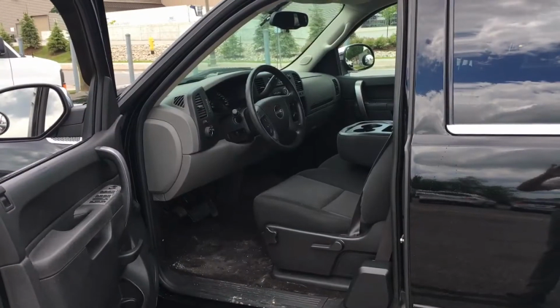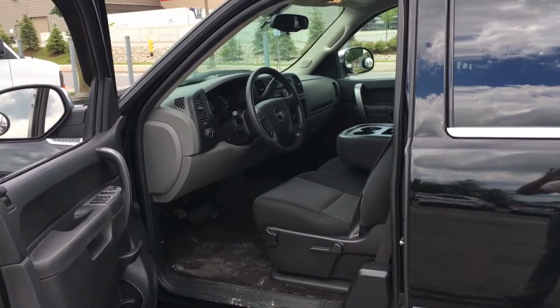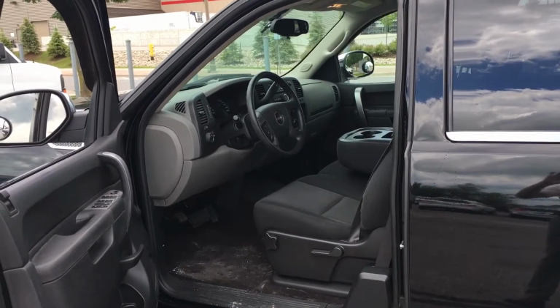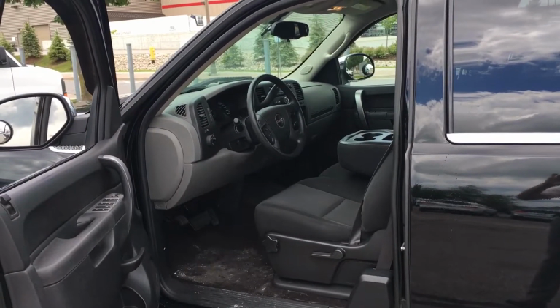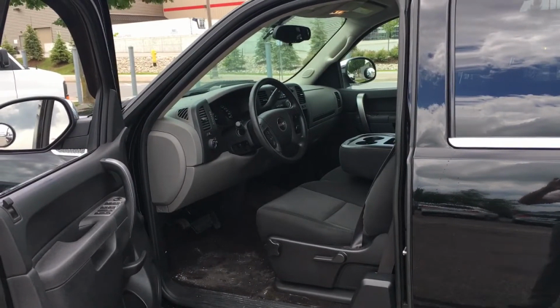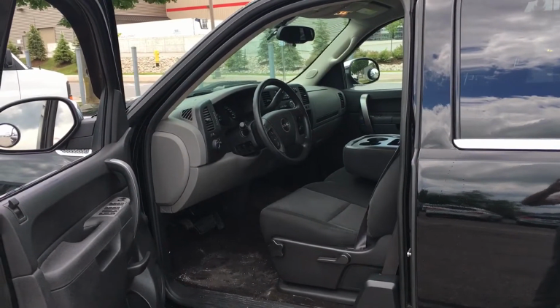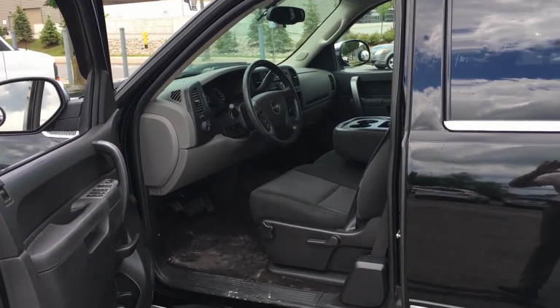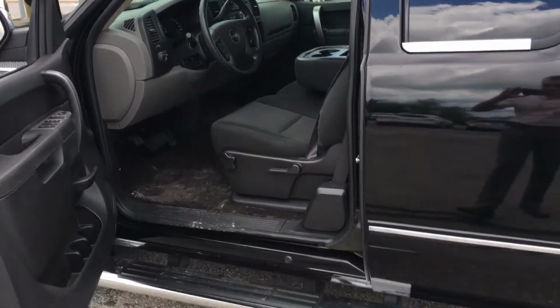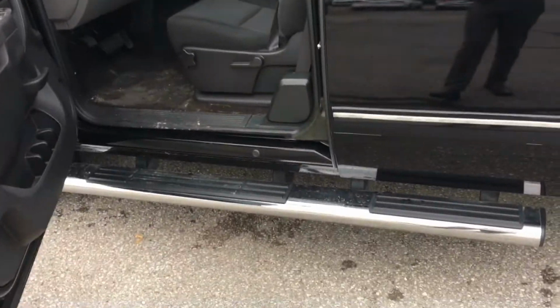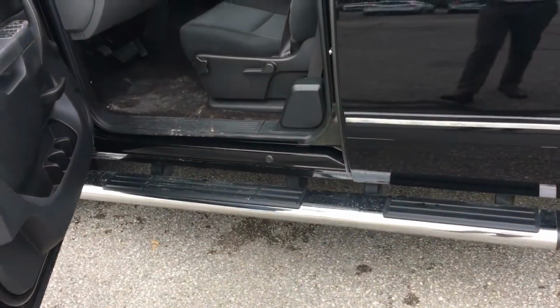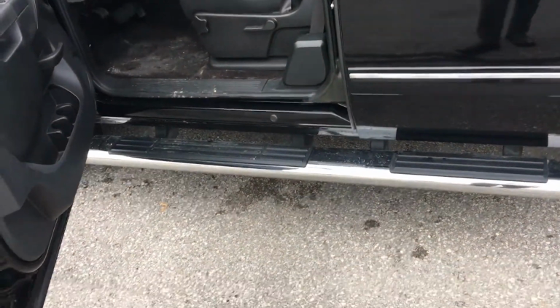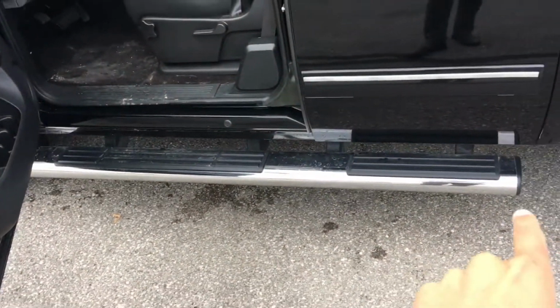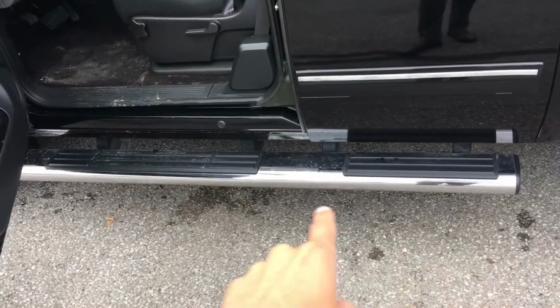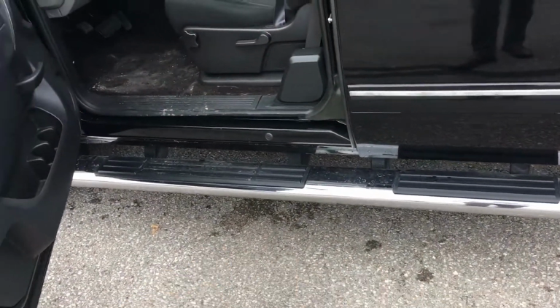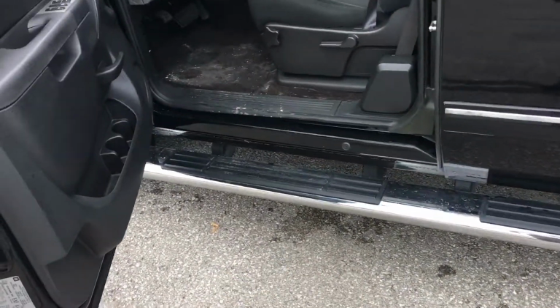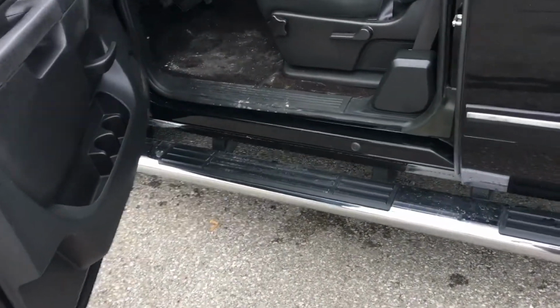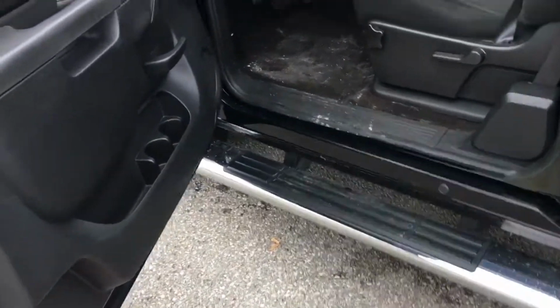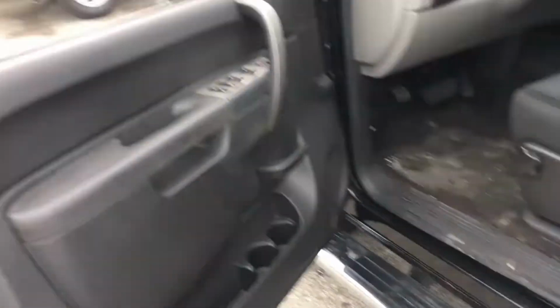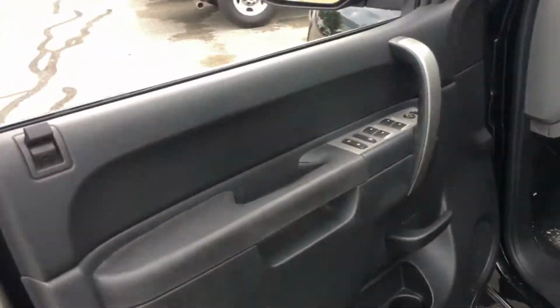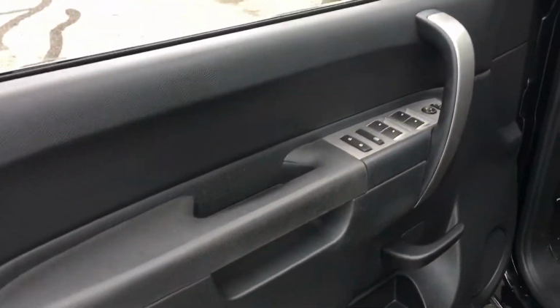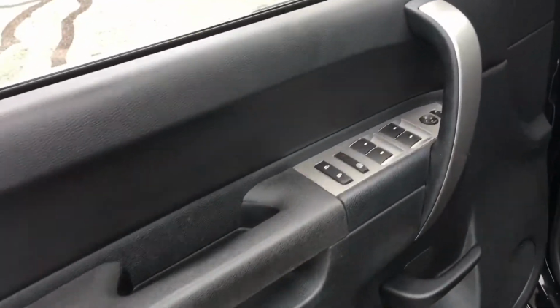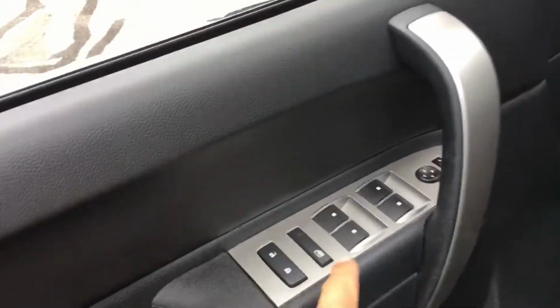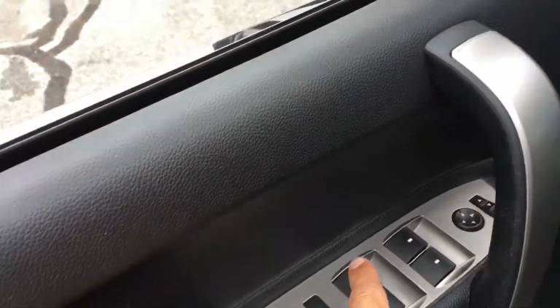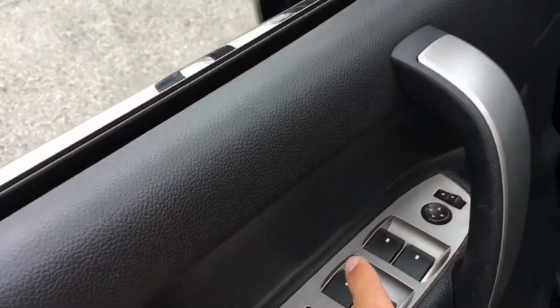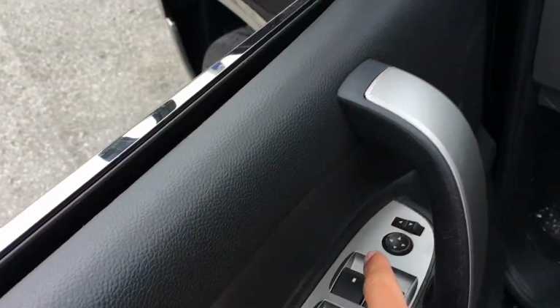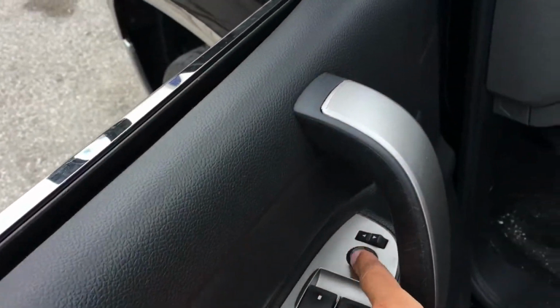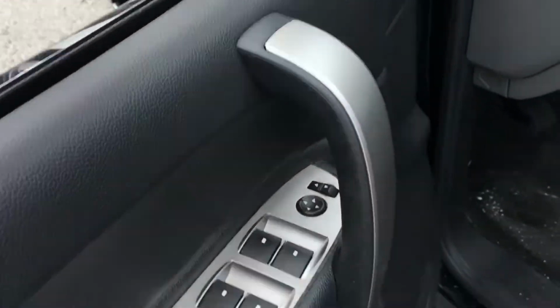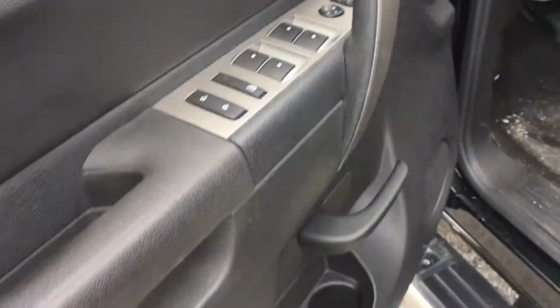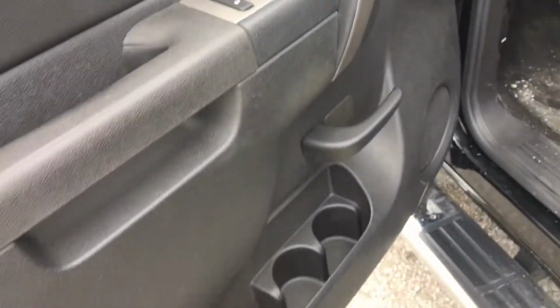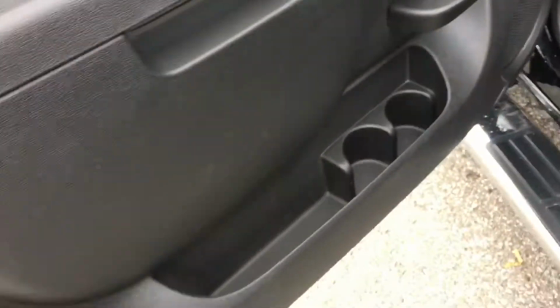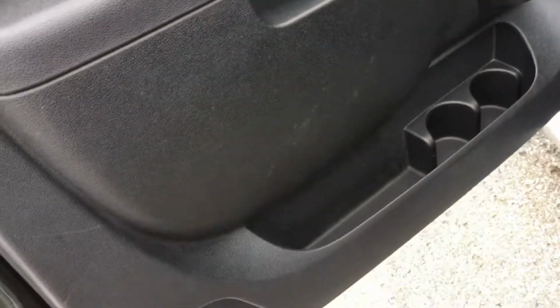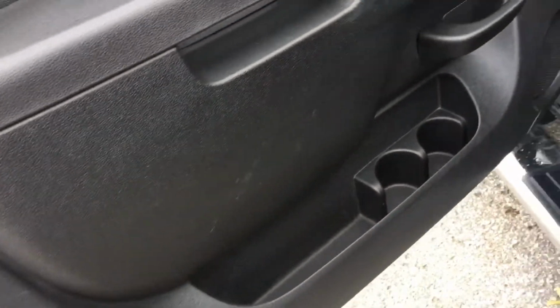Let's begin by taking a look inside. The first thing we have are the six inch chrome assisting steps. On the door panel you have your power windows, power mirrors, and you have some storage down below.